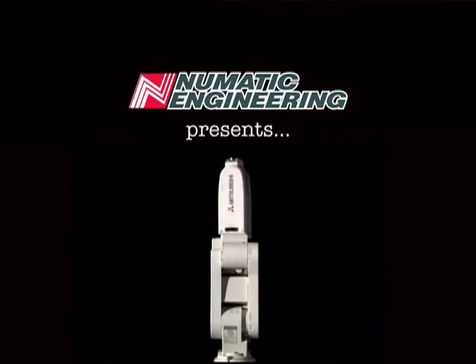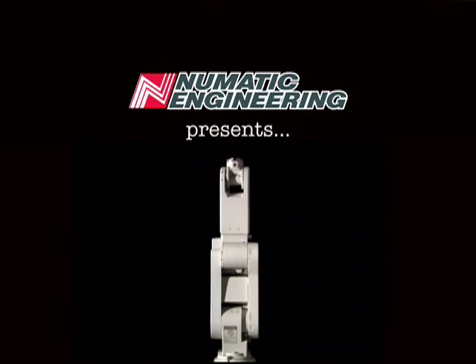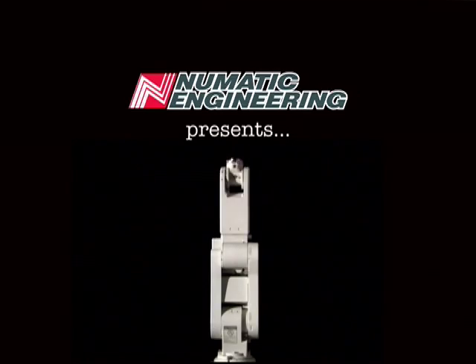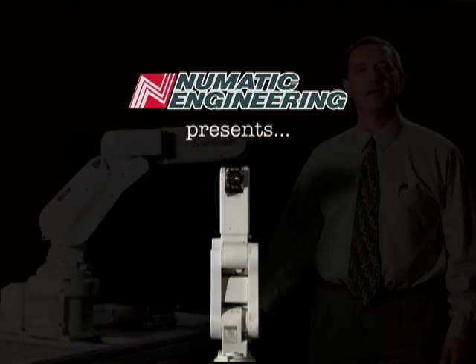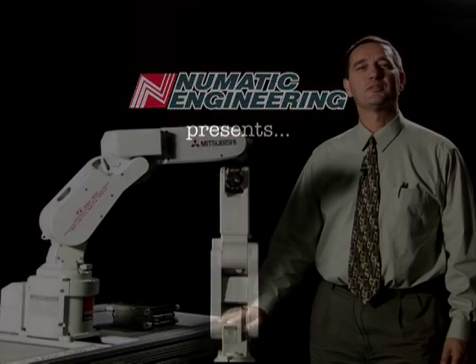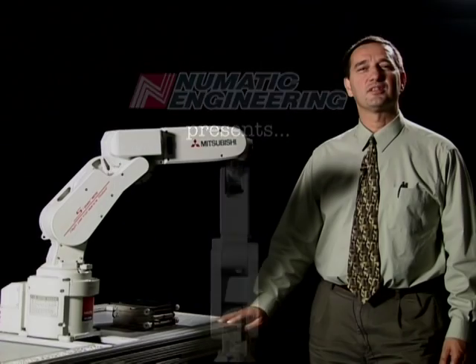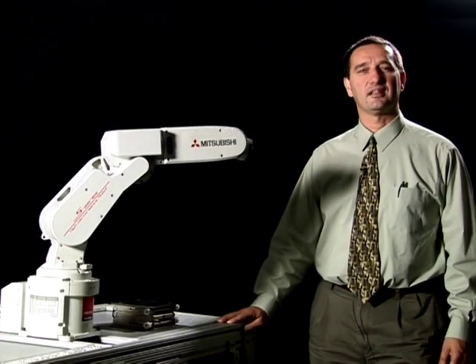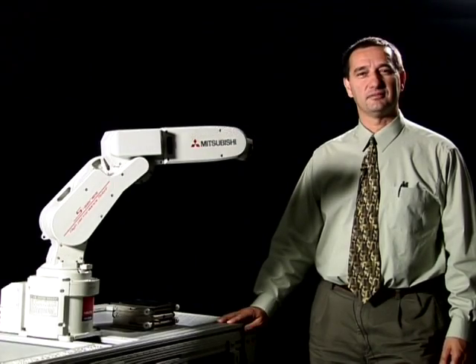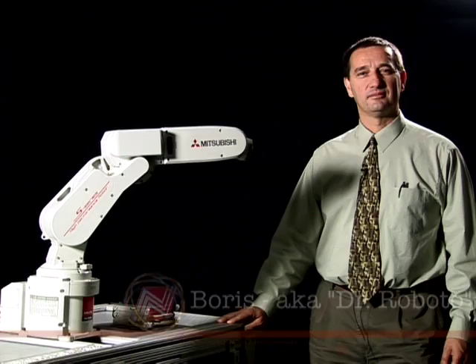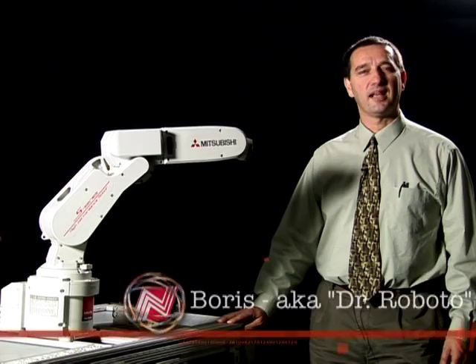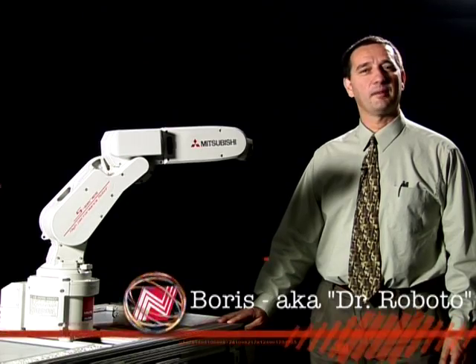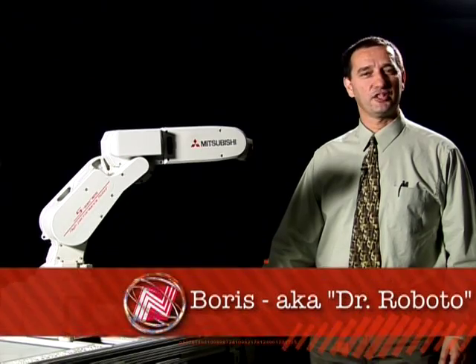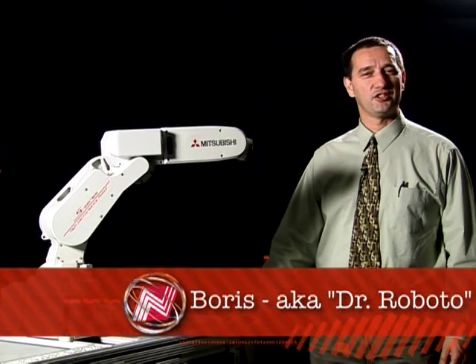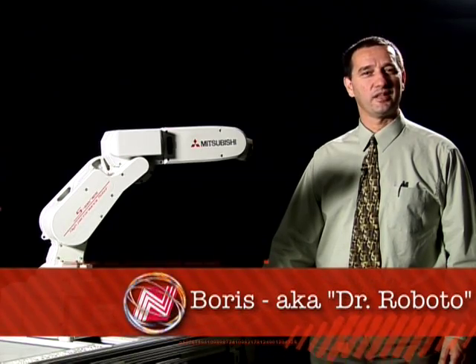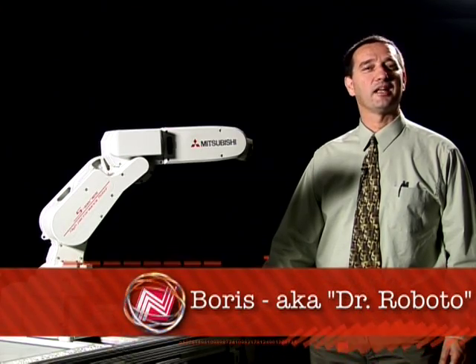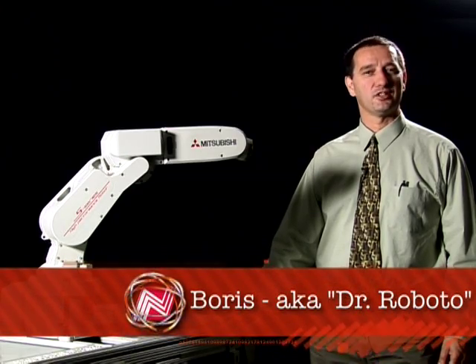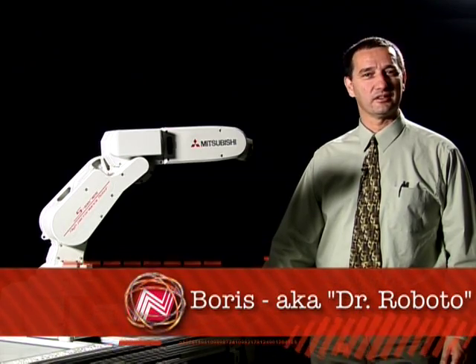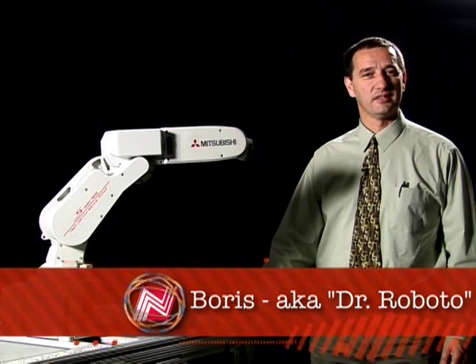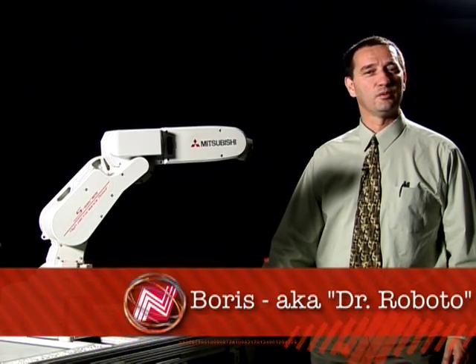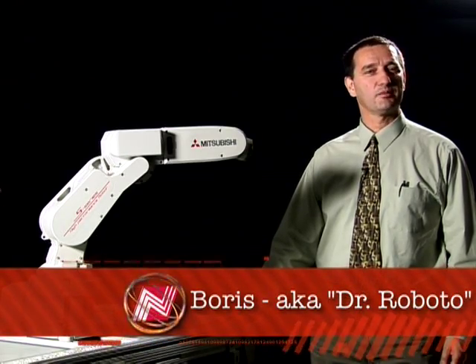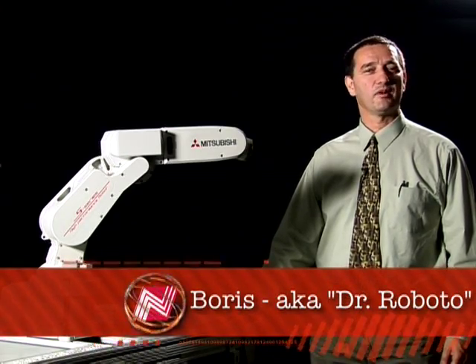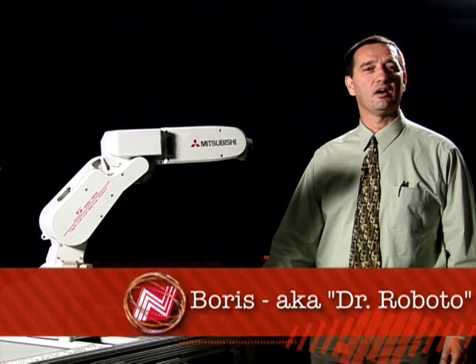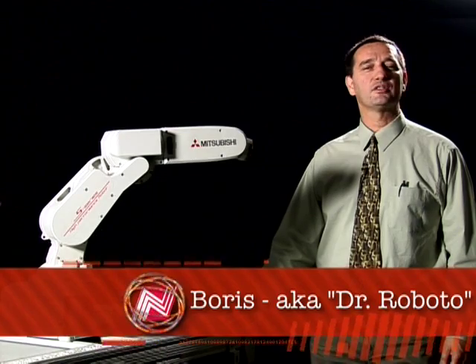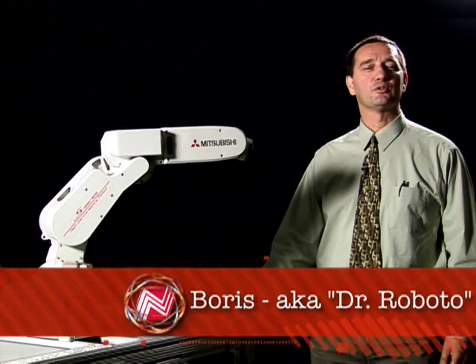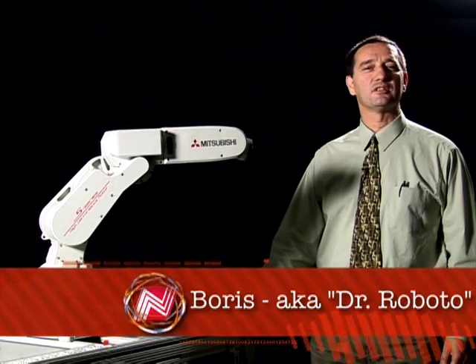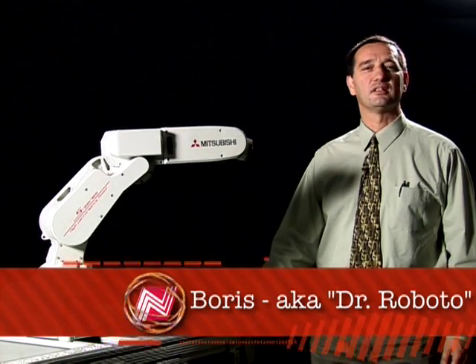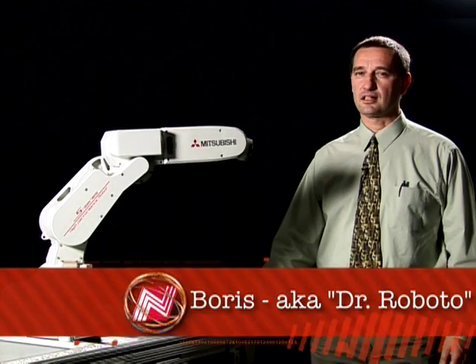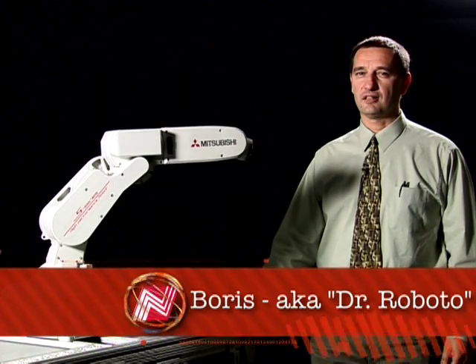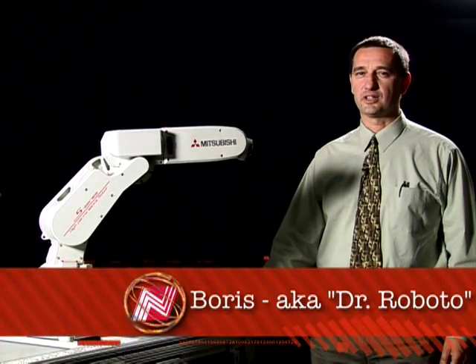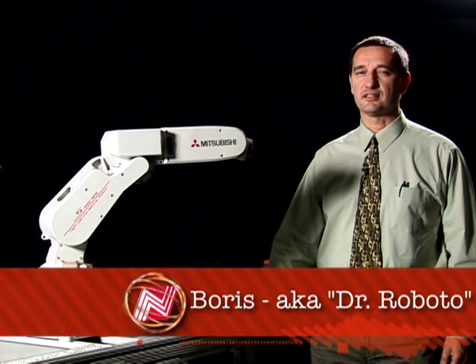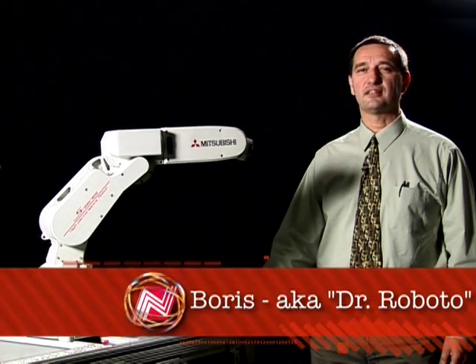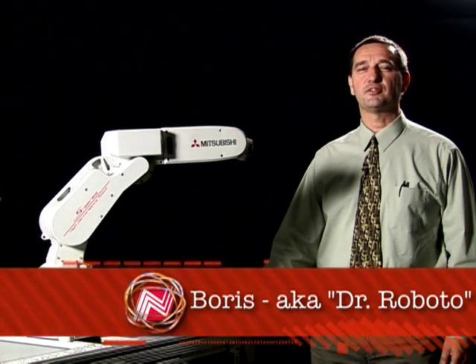Hi, my name is Boris Agakian, and I am an application engineer at Pneumatic Engineering, which has been providing automation solutions in Southern California since 1955.